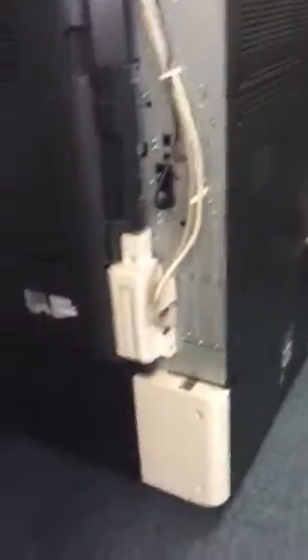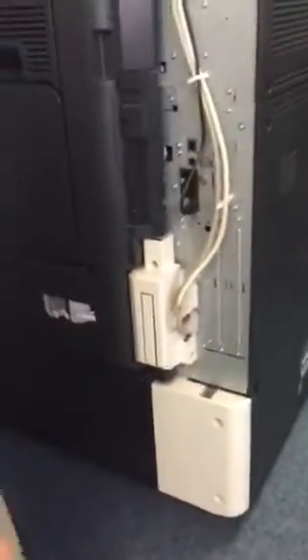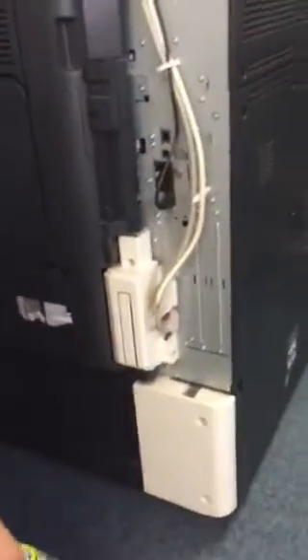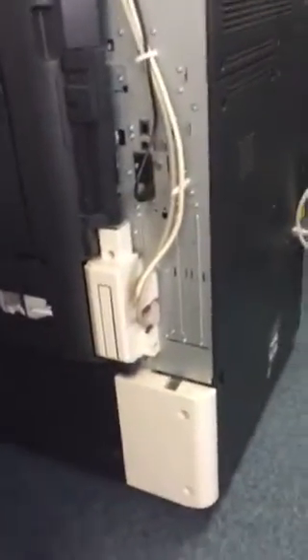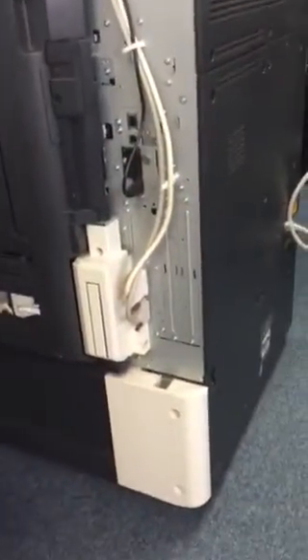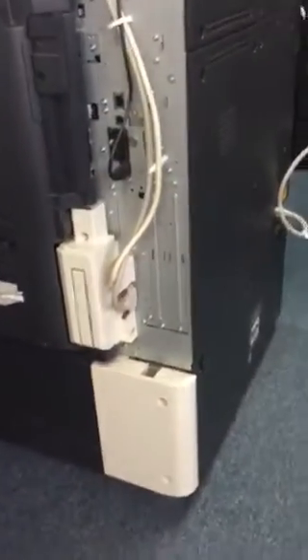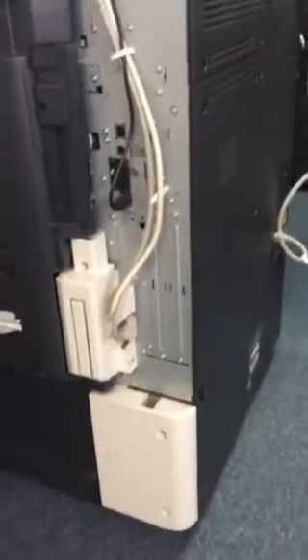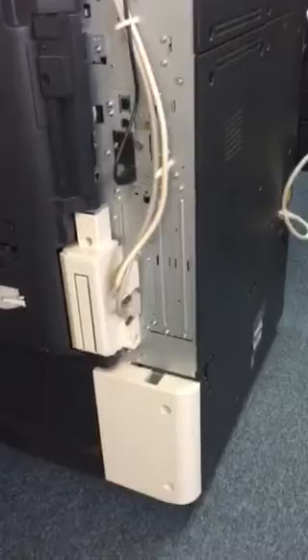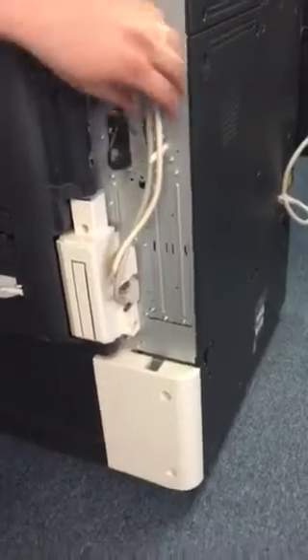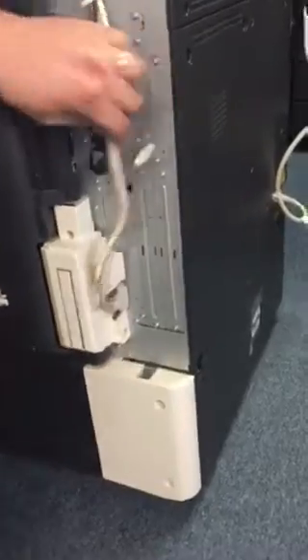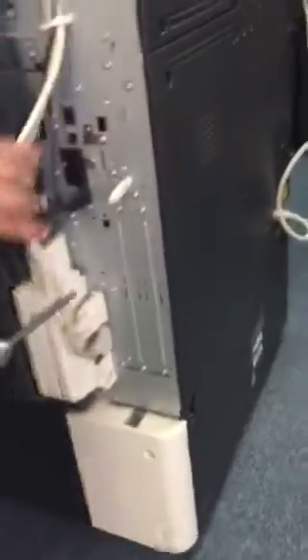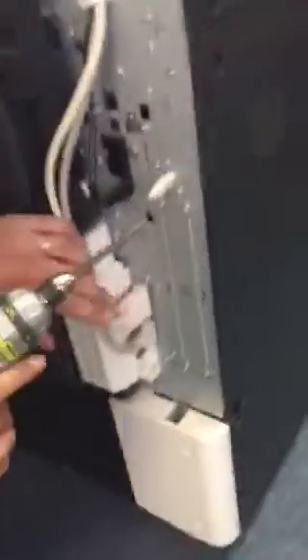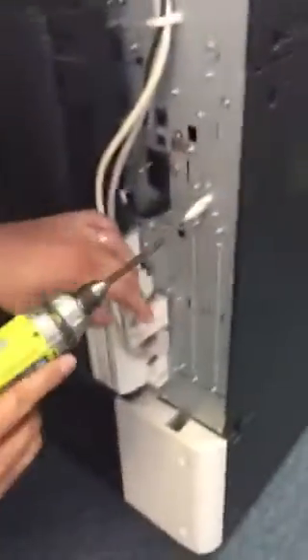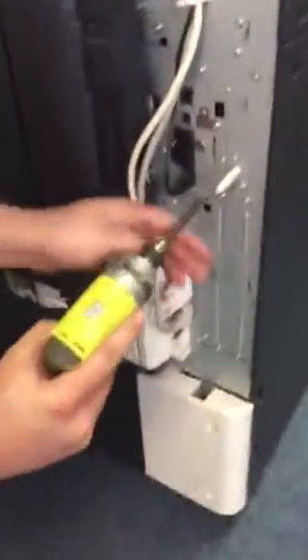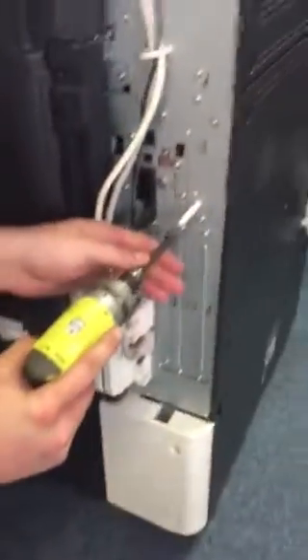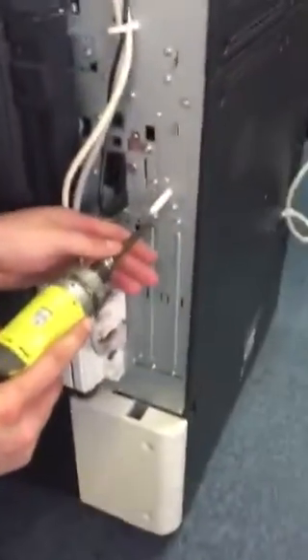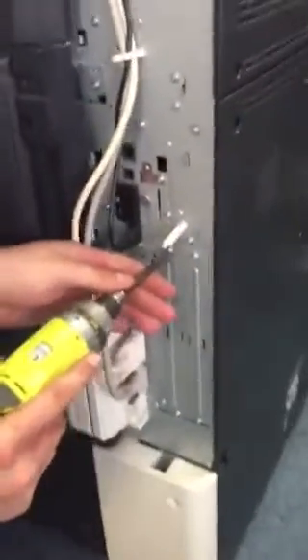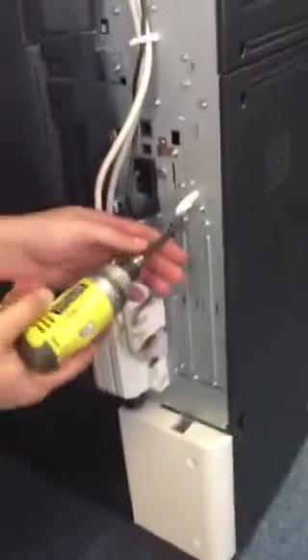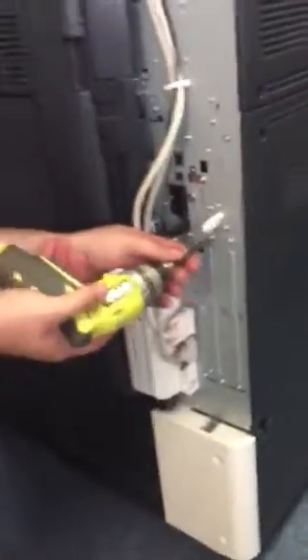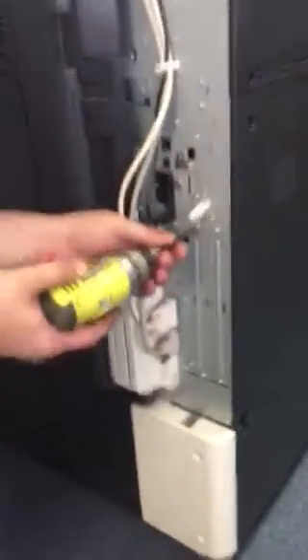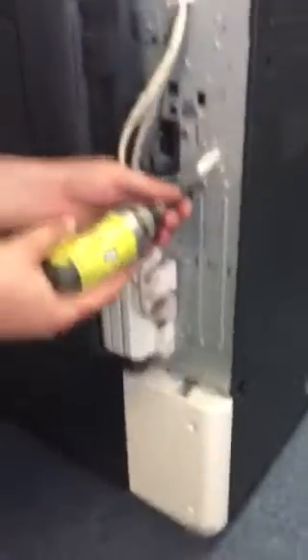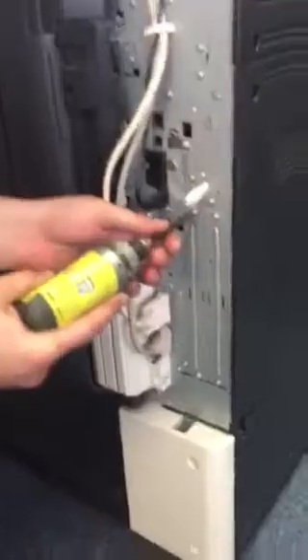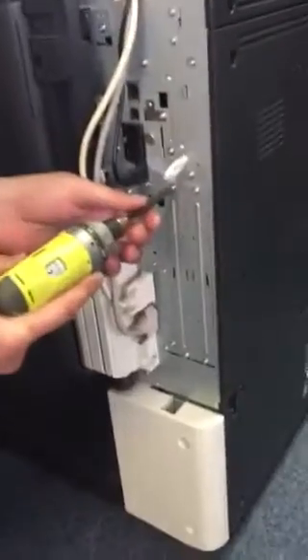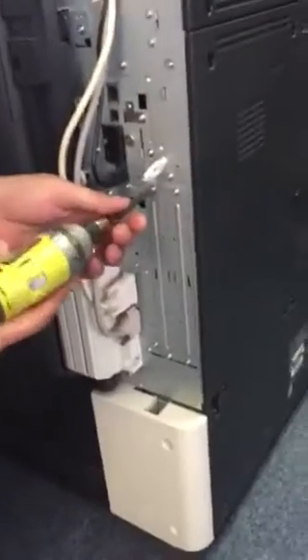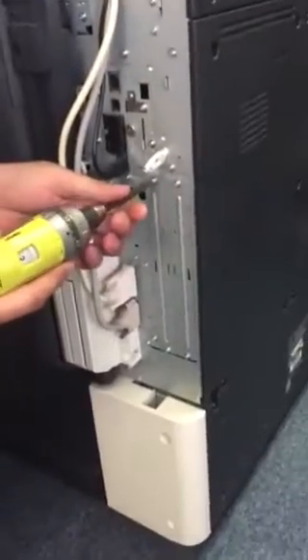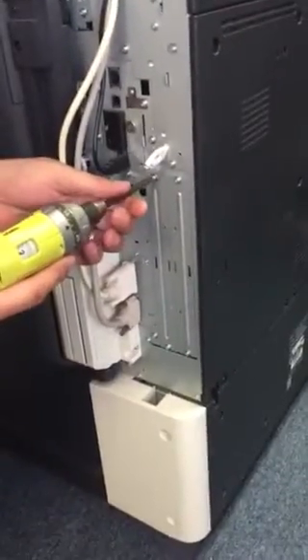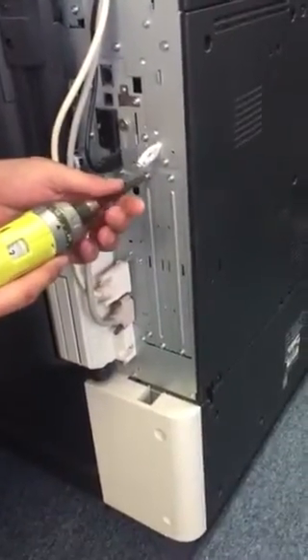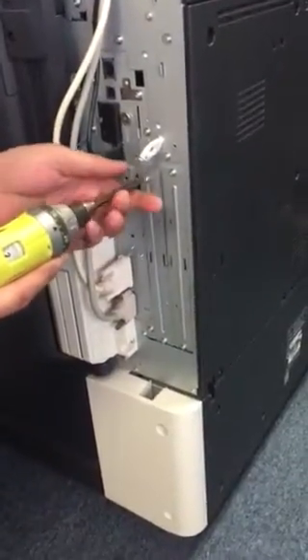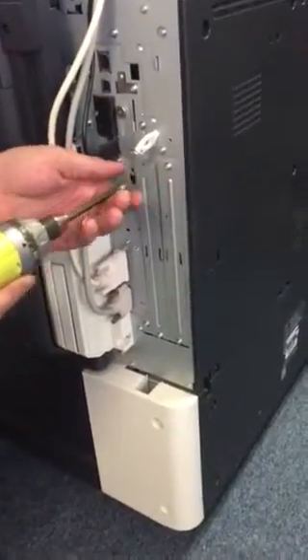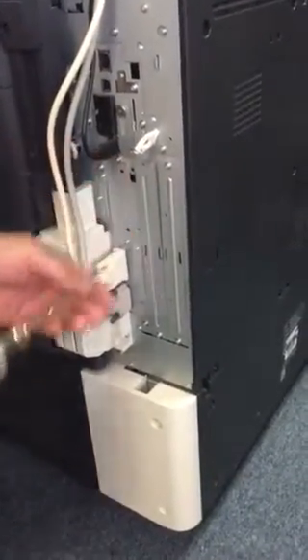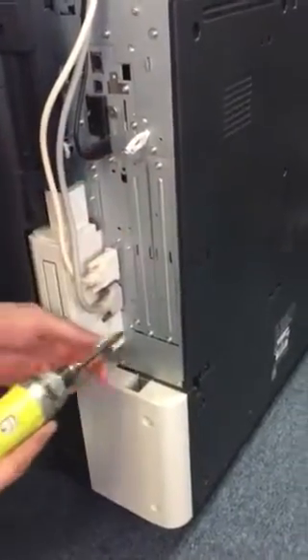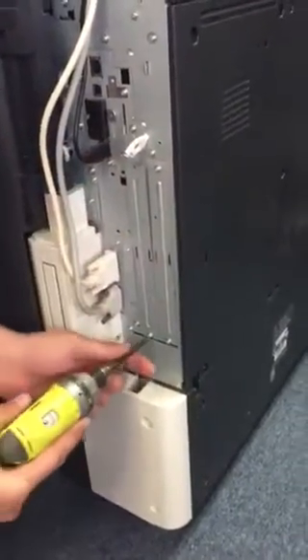Once you're here, you're going to go ahead and pop off this cover. Your machine may not have this, but they usually do. If for some reason it's missing, that's okay — all it is is just a faceplate.